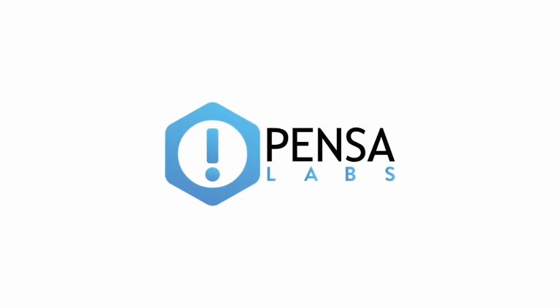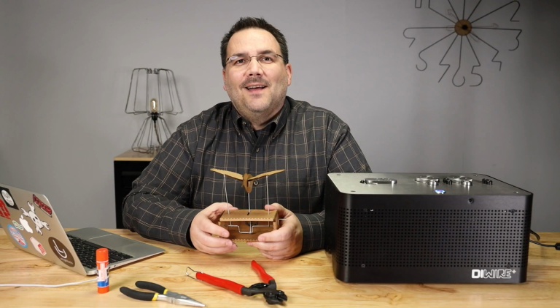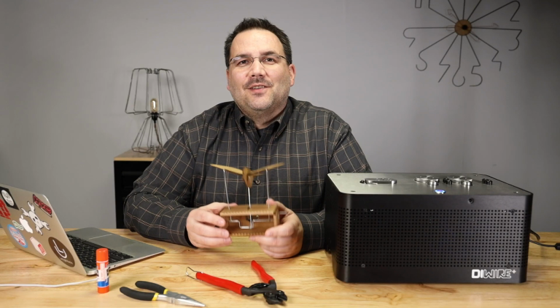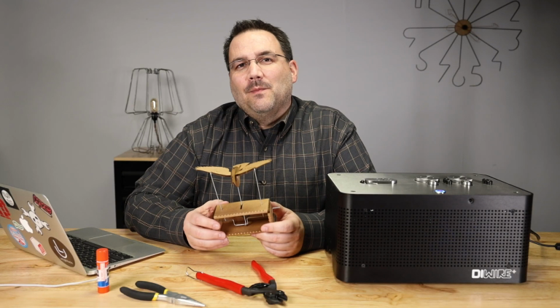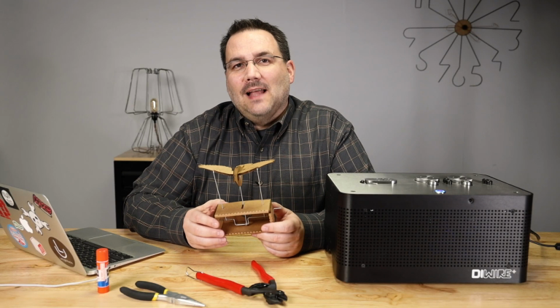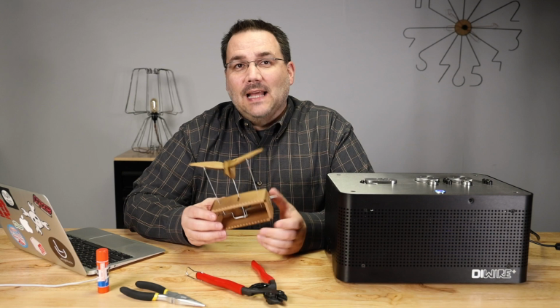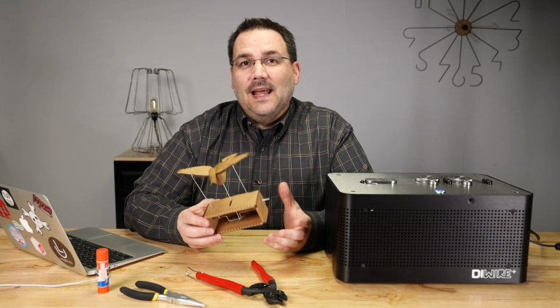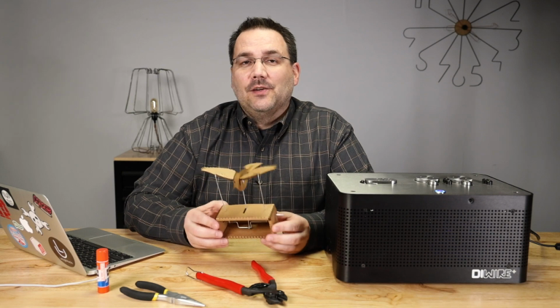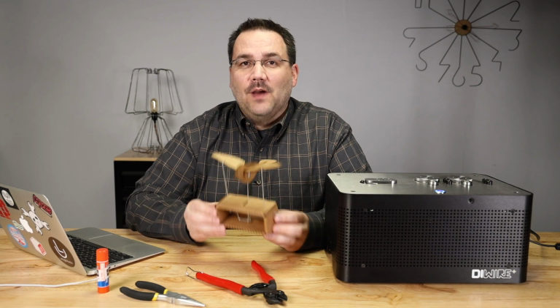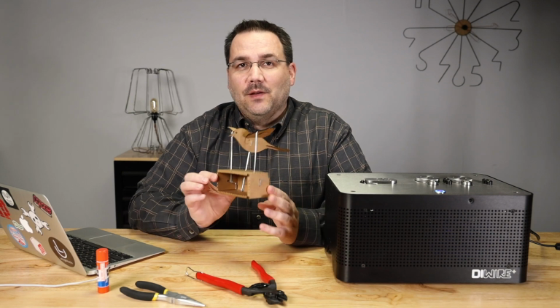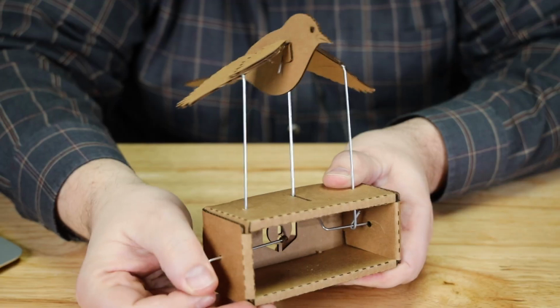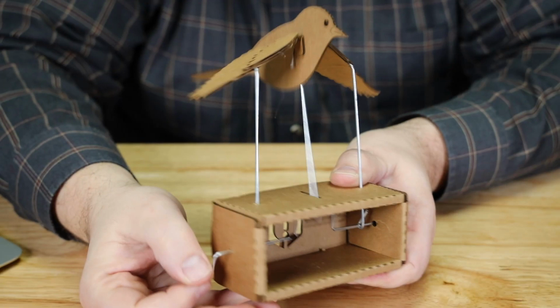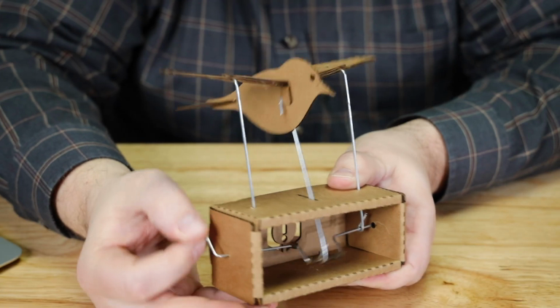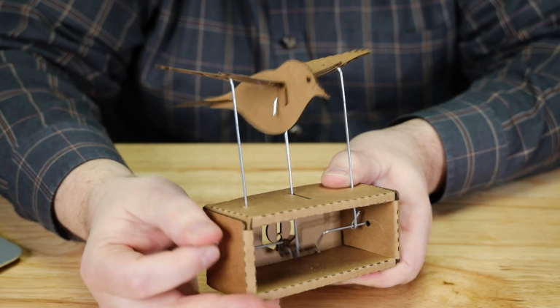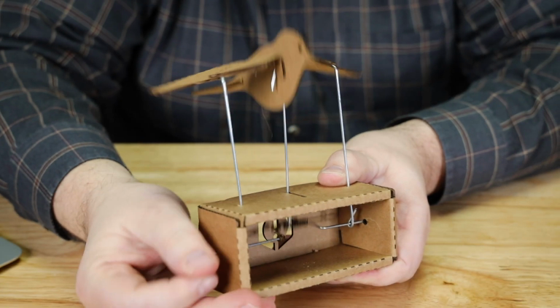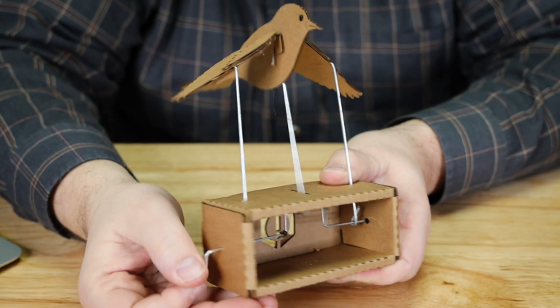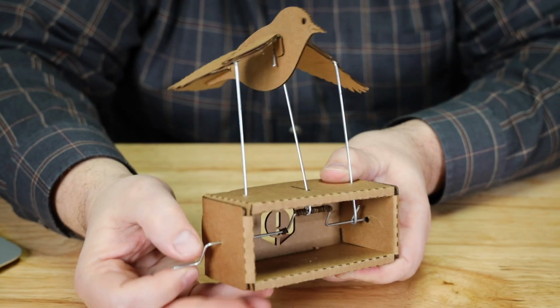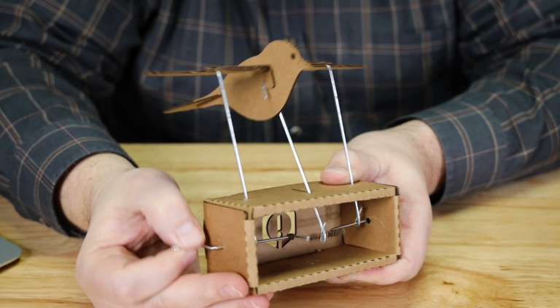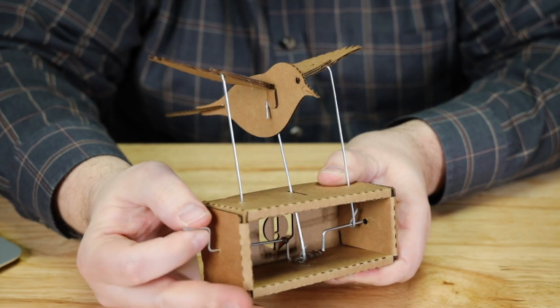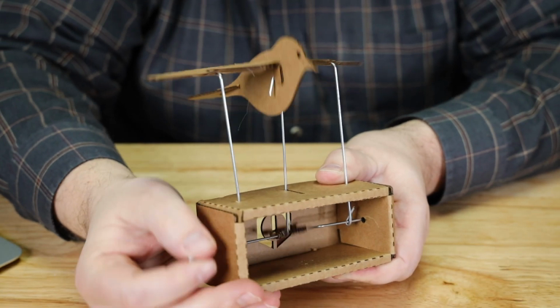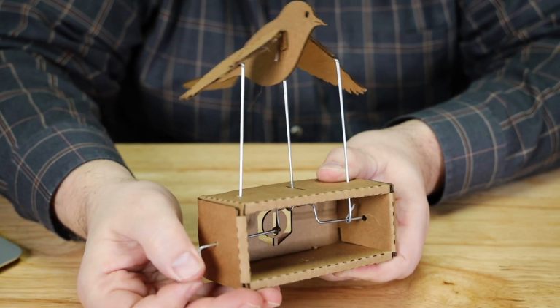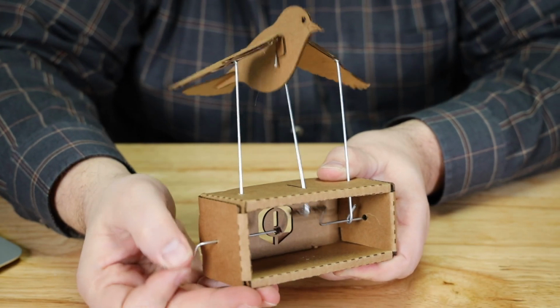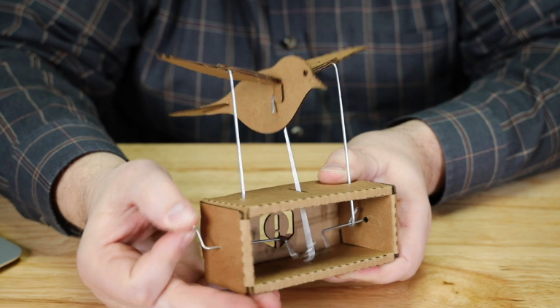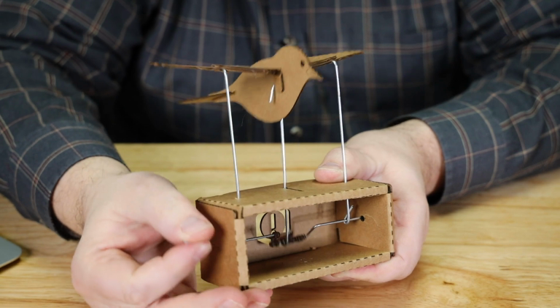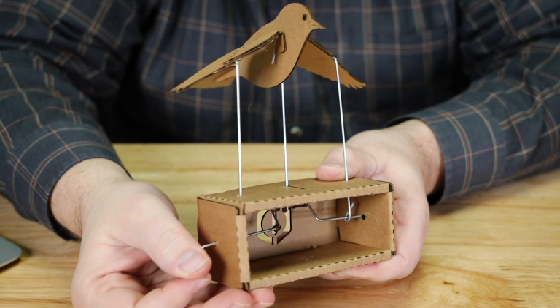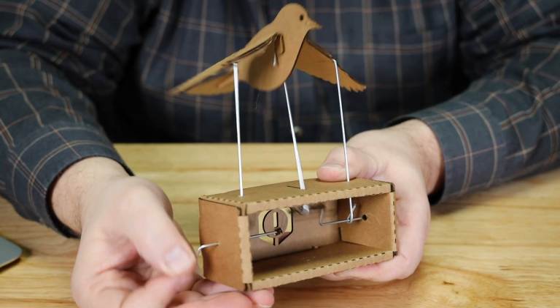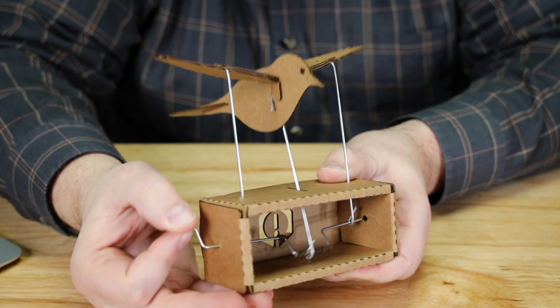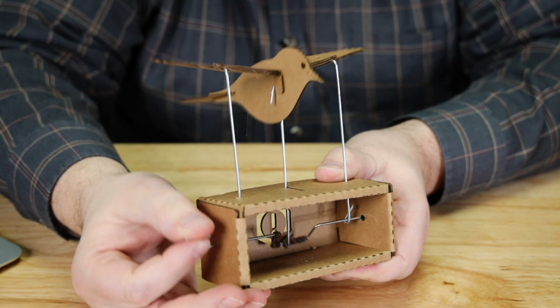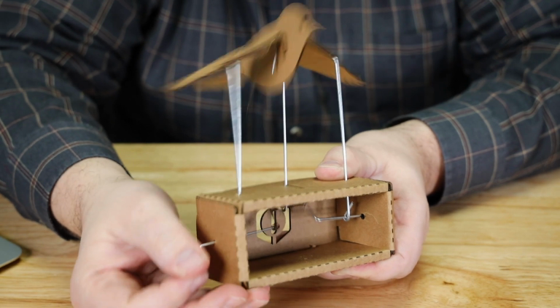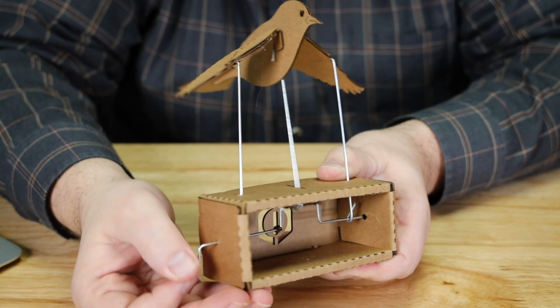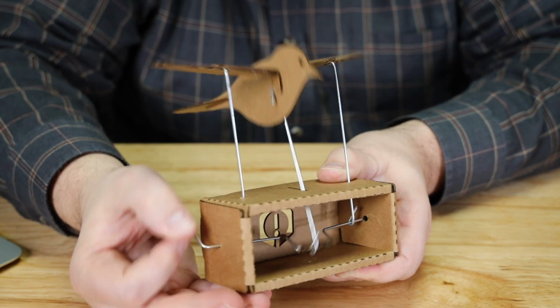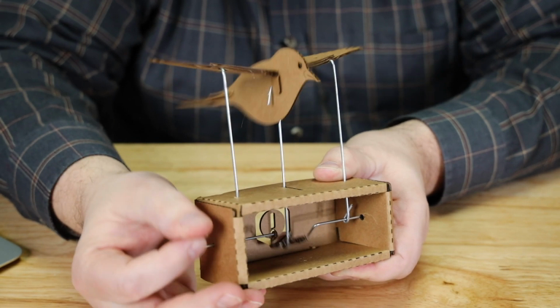Hi, I'm Marc DeVinc with Pencil Labs and today I'm going to show you how to build this Bluebird automaton. It's a very simple project — it only requires four wires to be bent.